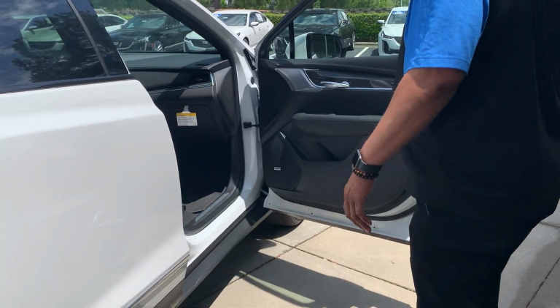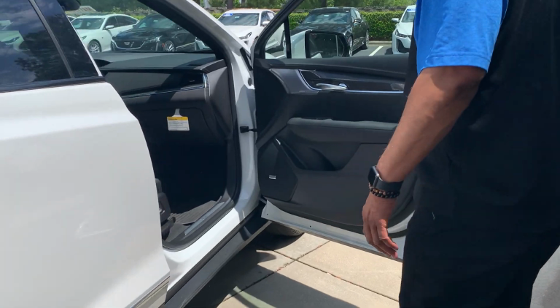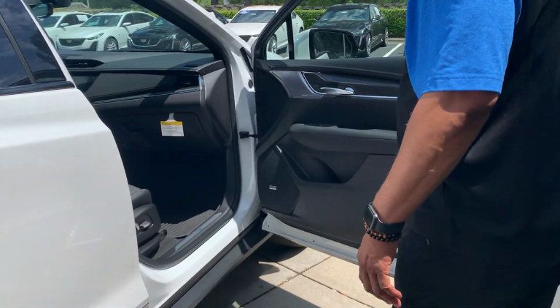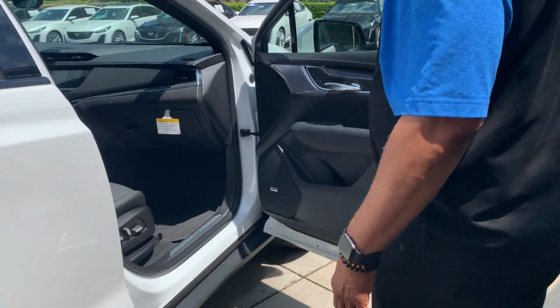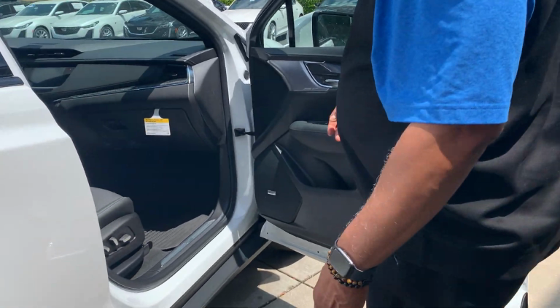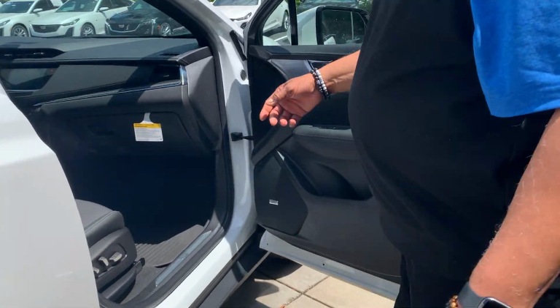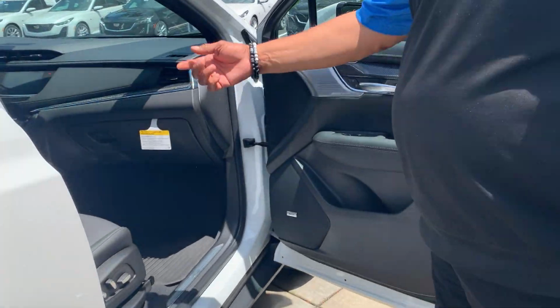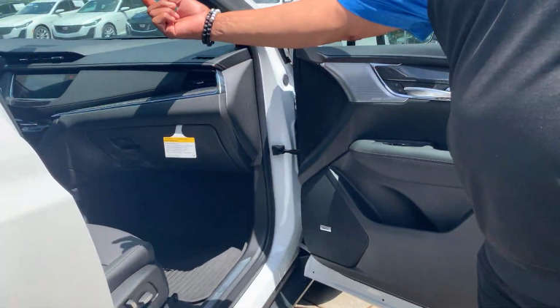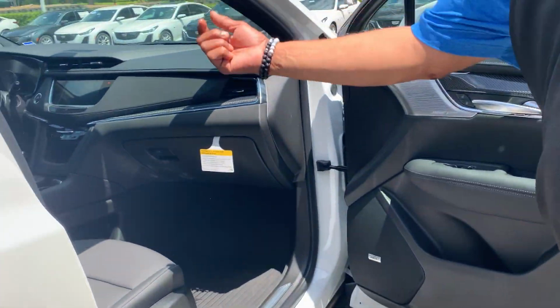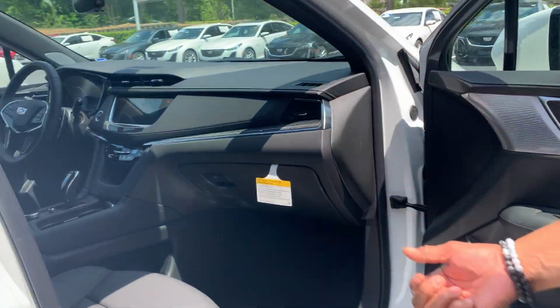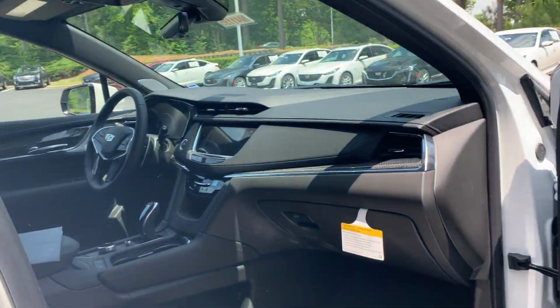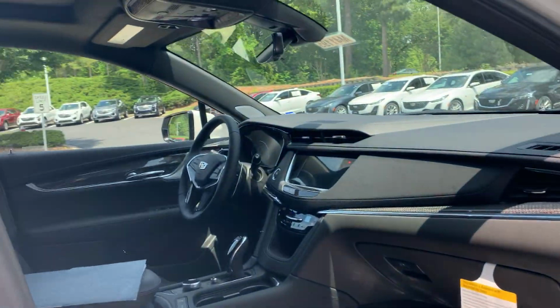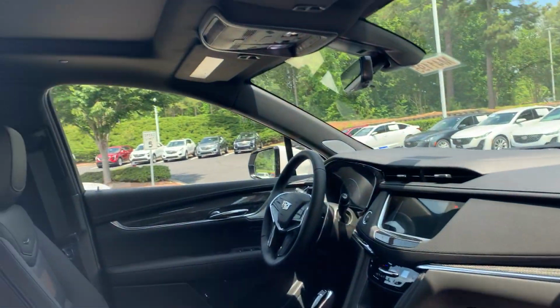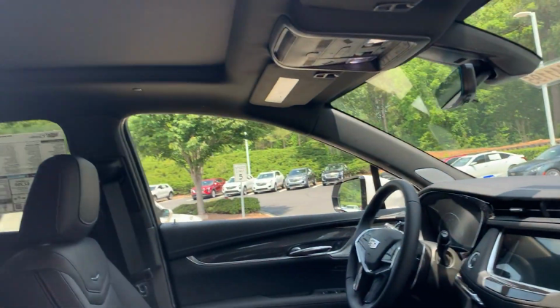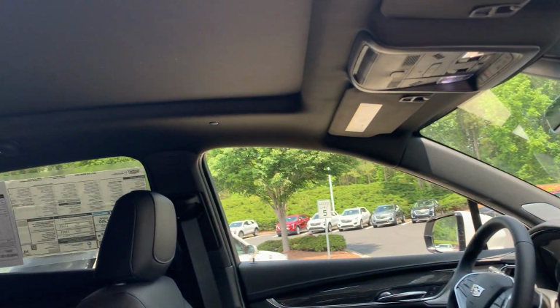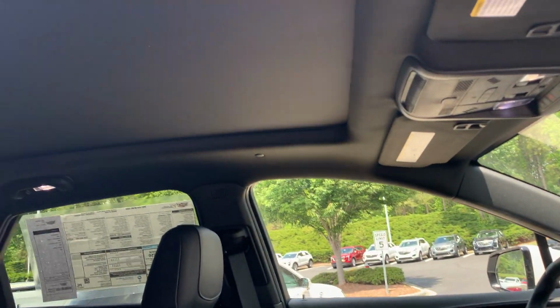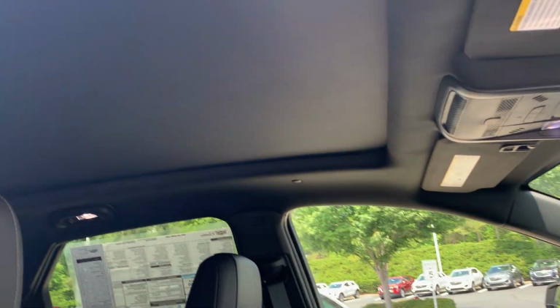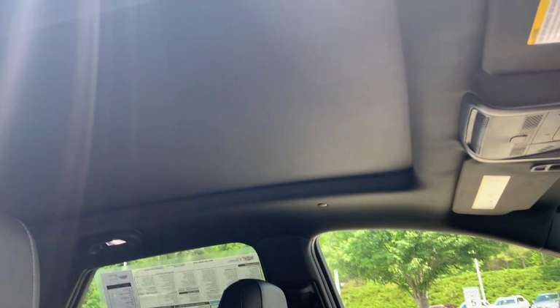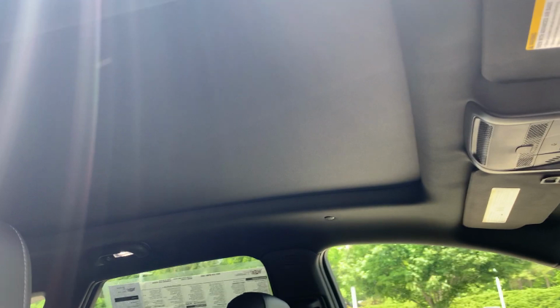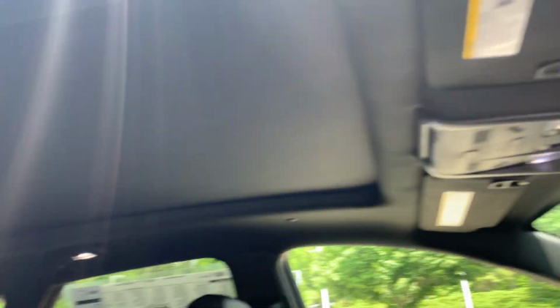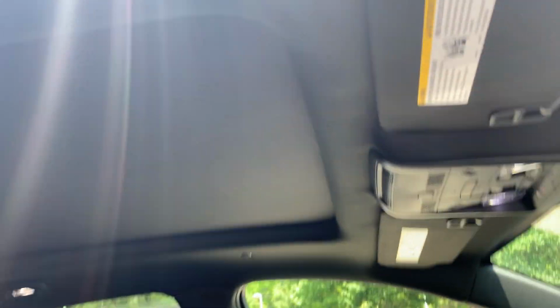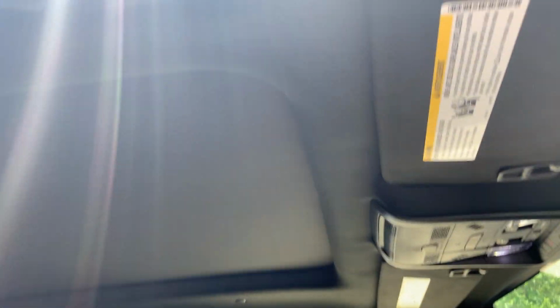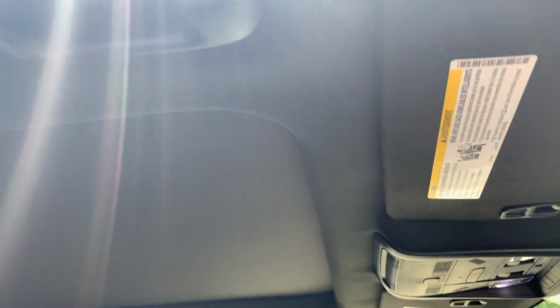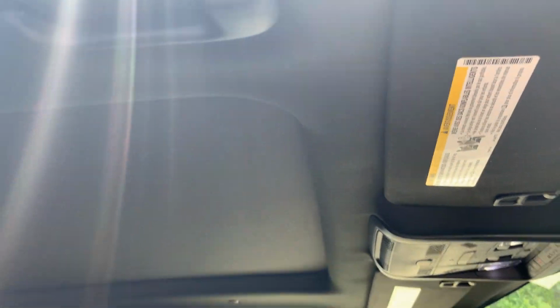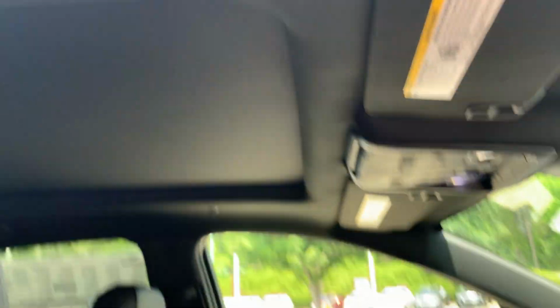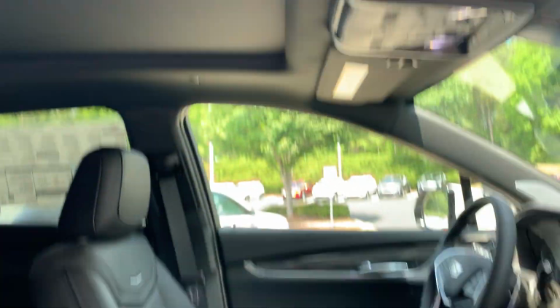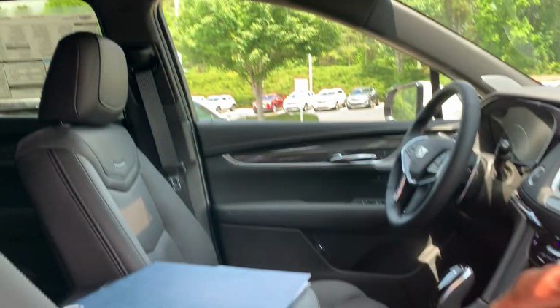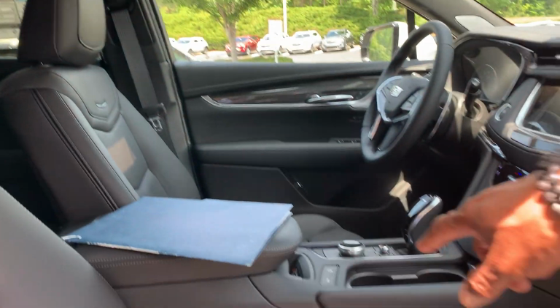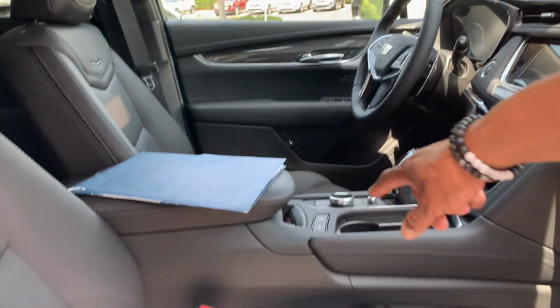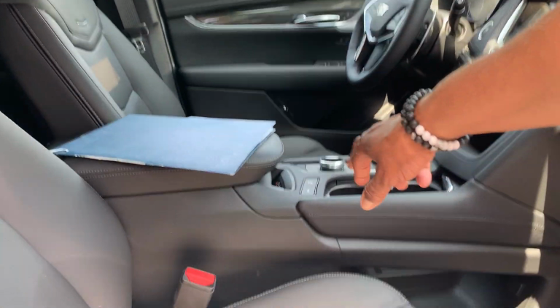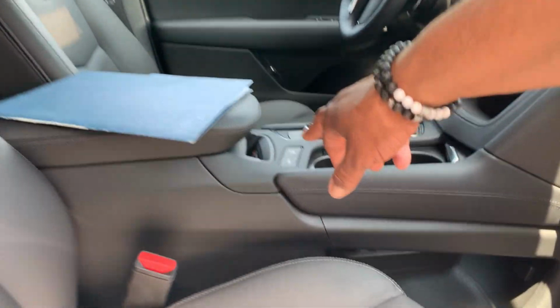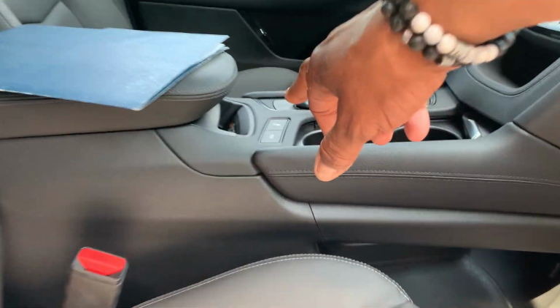This one is also equipped with a panoramic sunroof. You also have your wireless charger here.